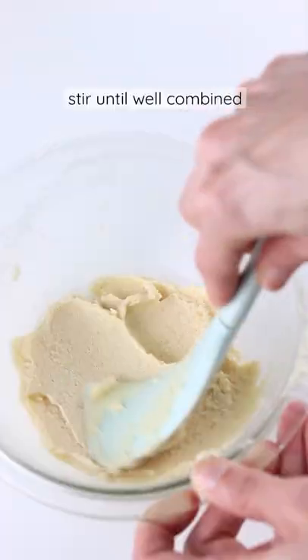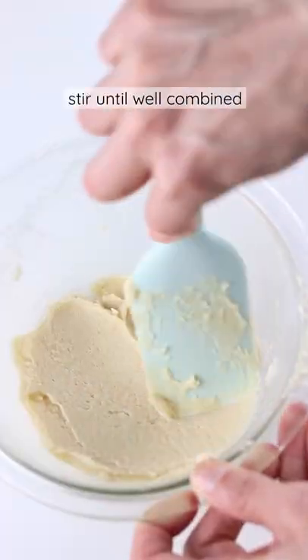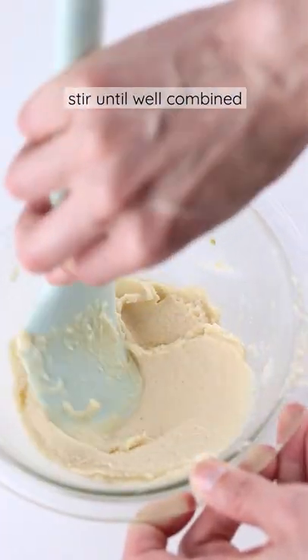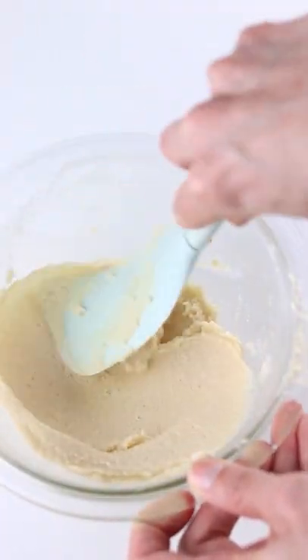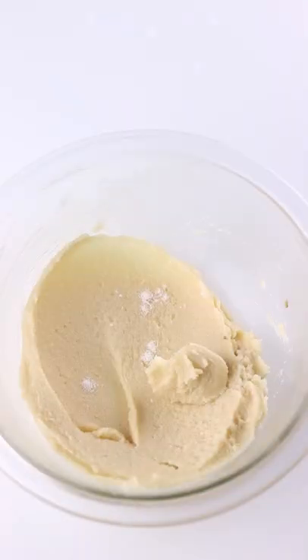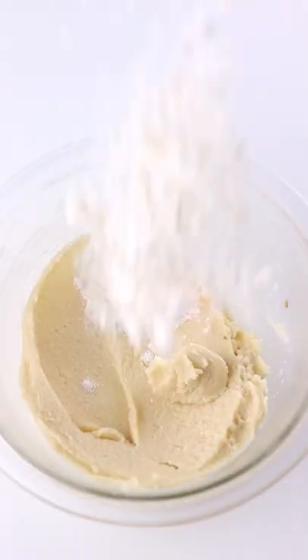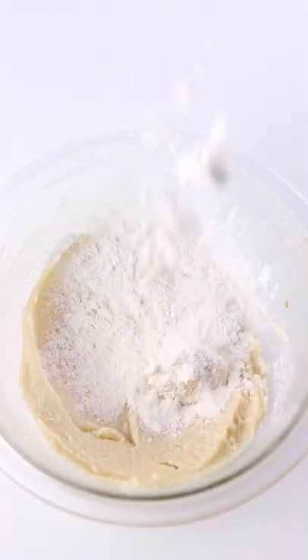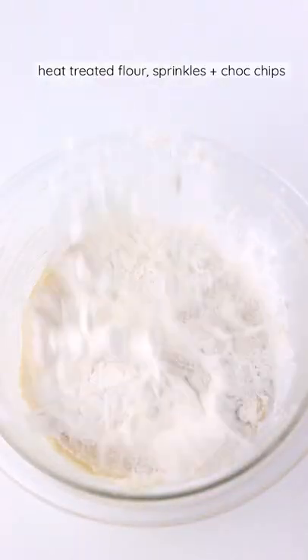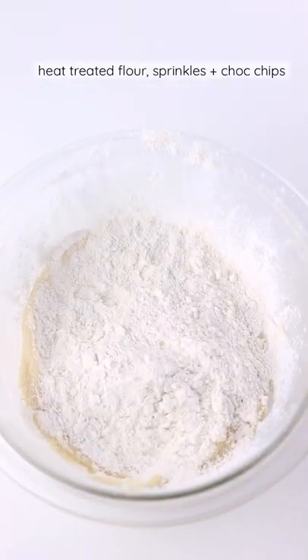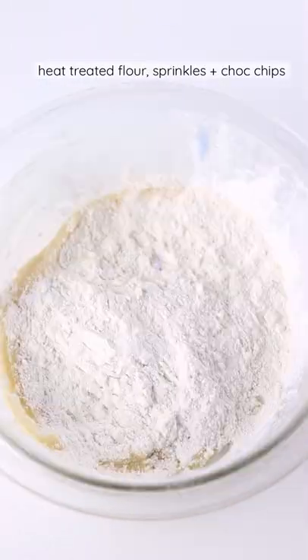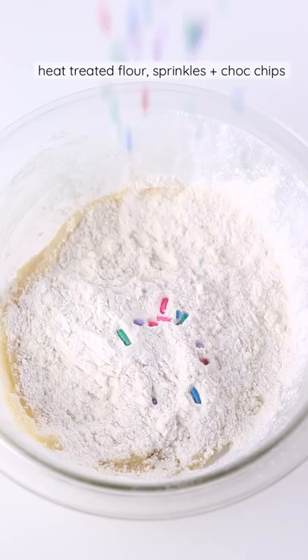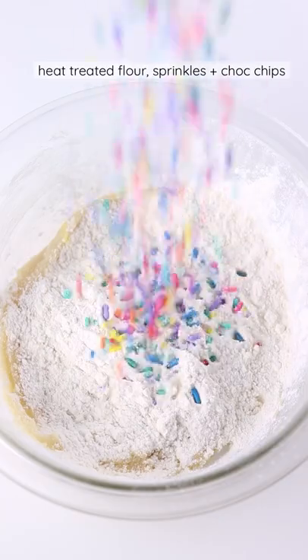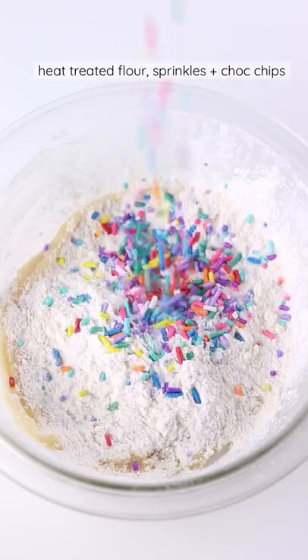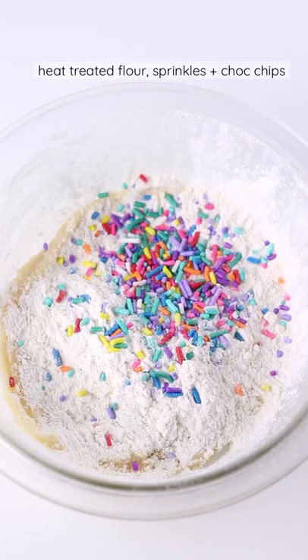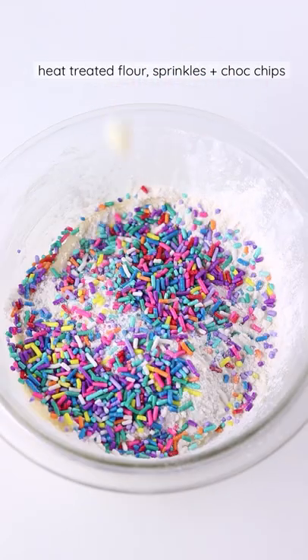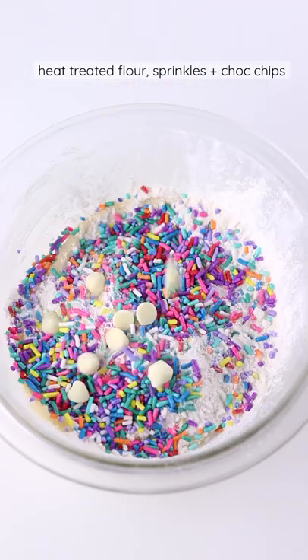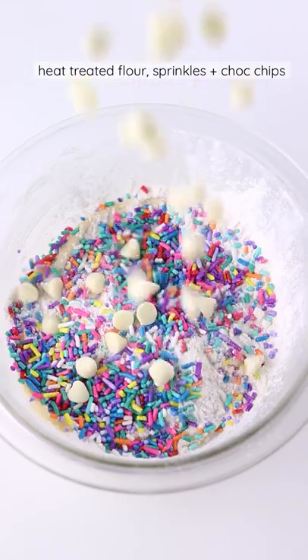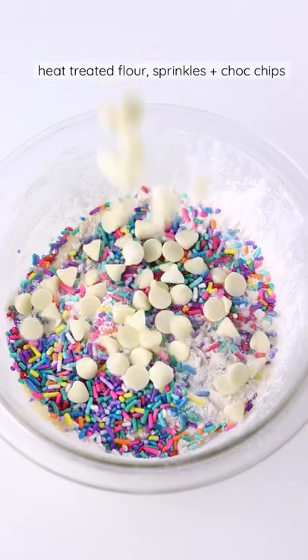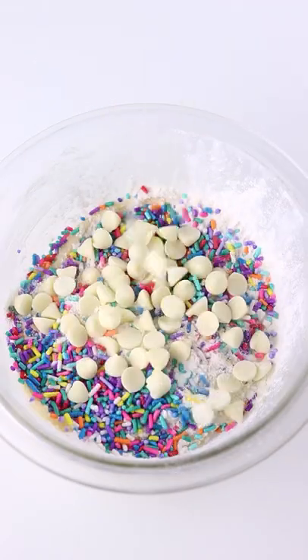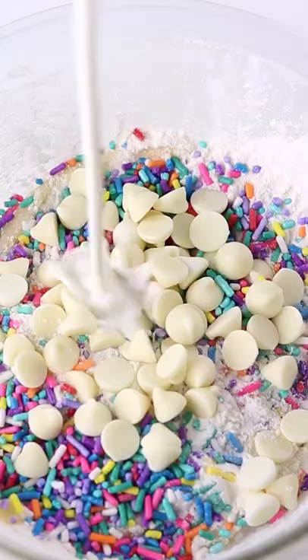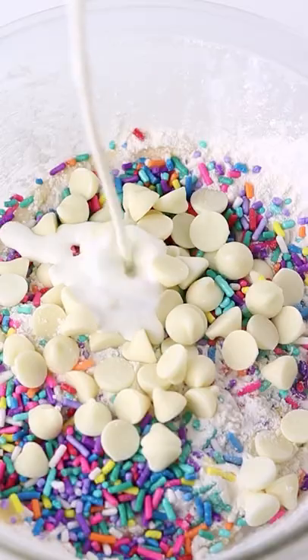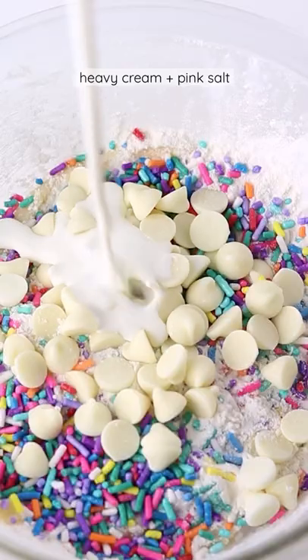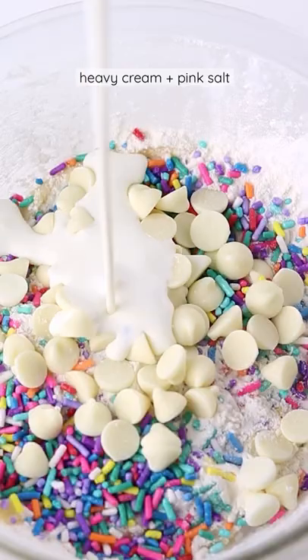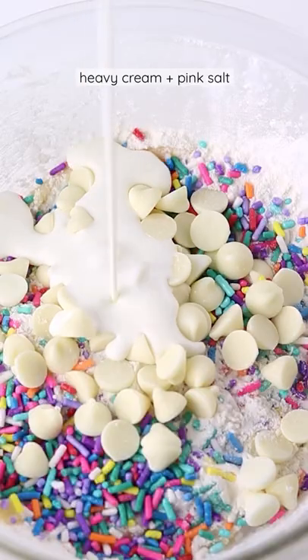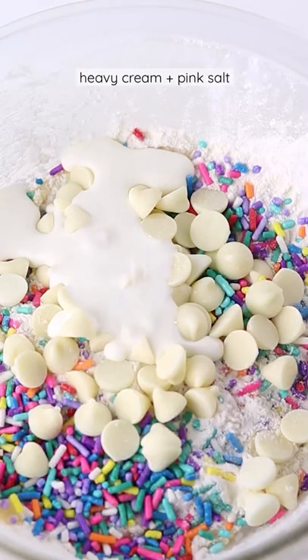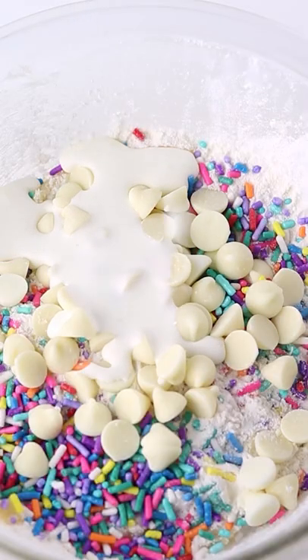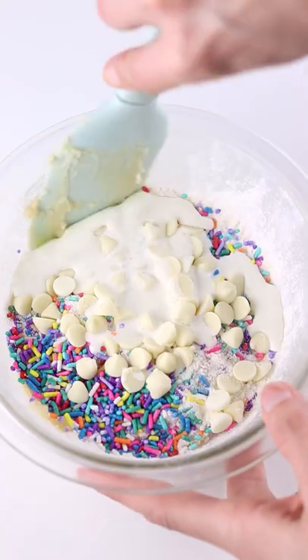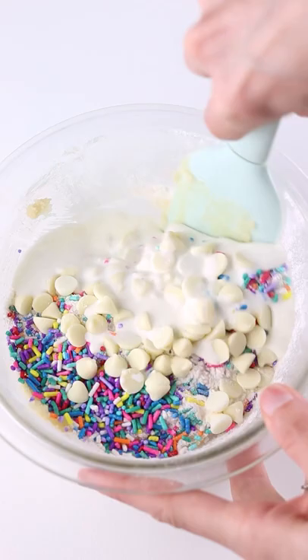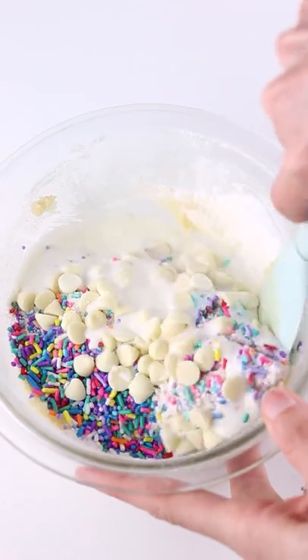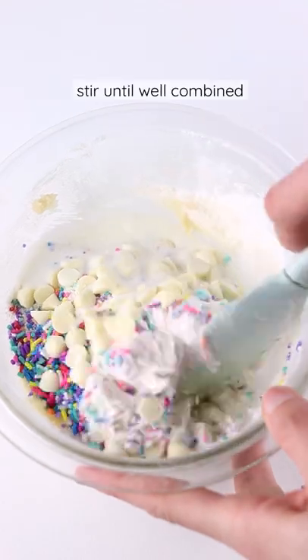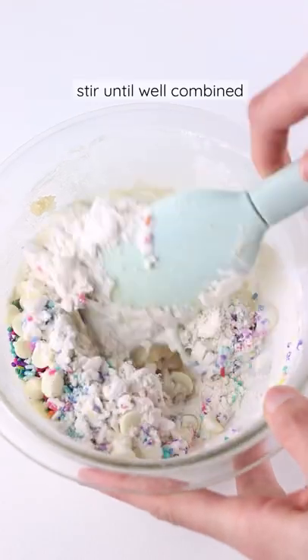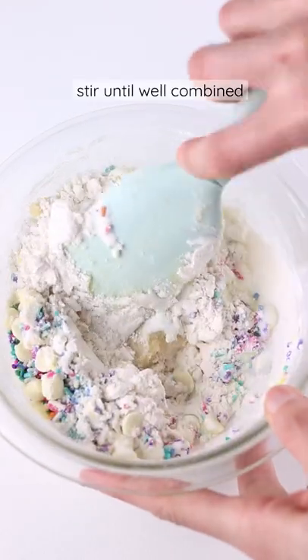Give that a good stir, then pour in your heat-treated flour, your rainbow sprinkles, and some white chocolate chips. We're gonna add some heavy cream to moisten it up.